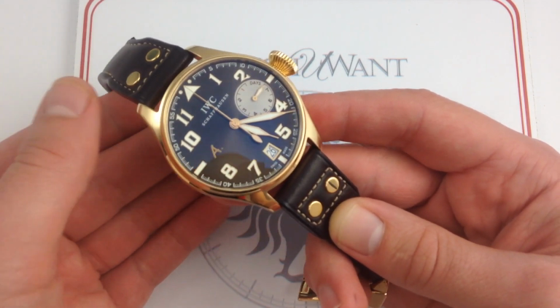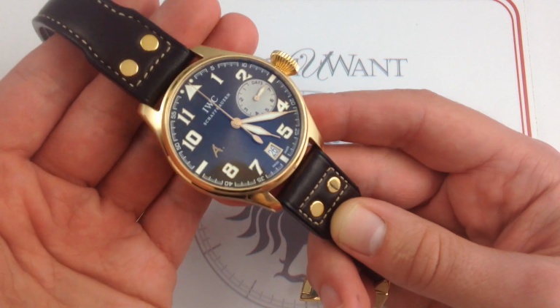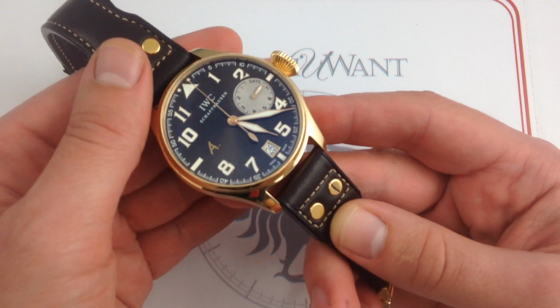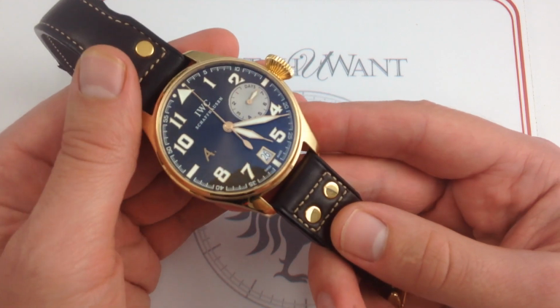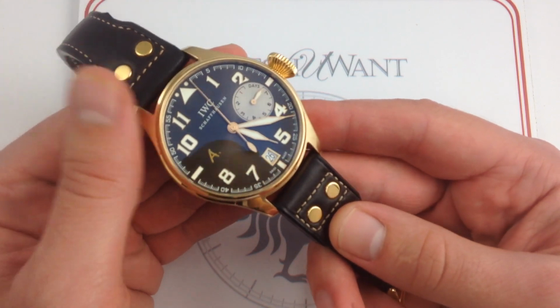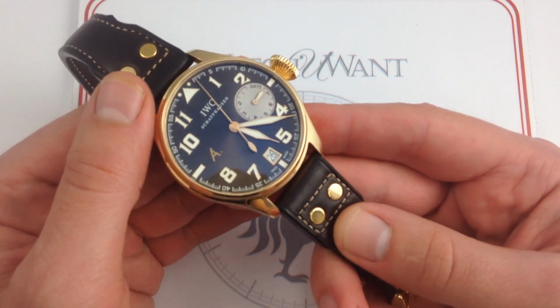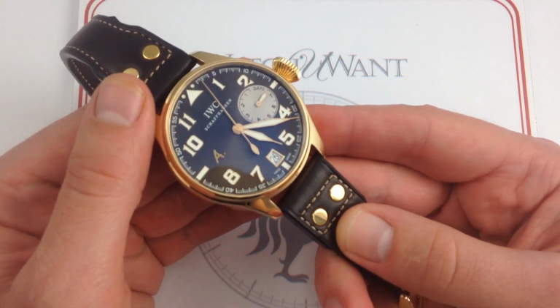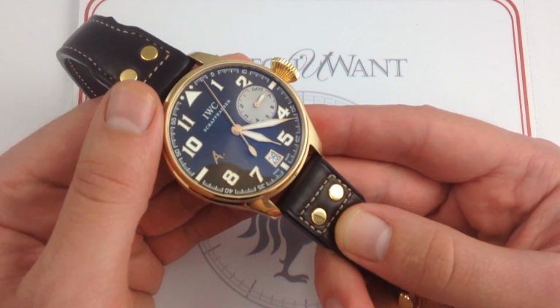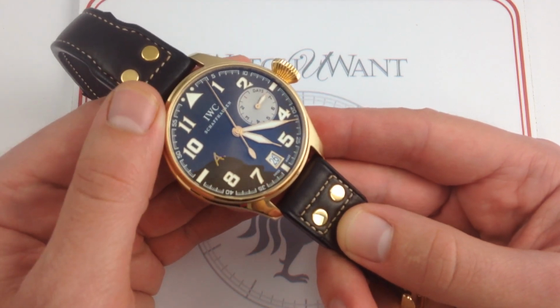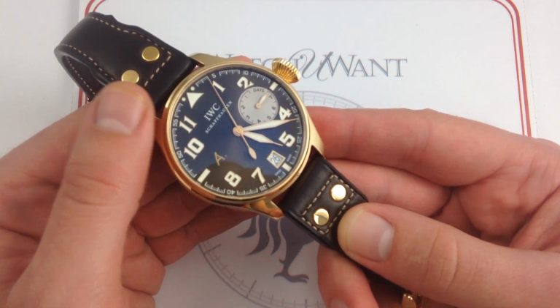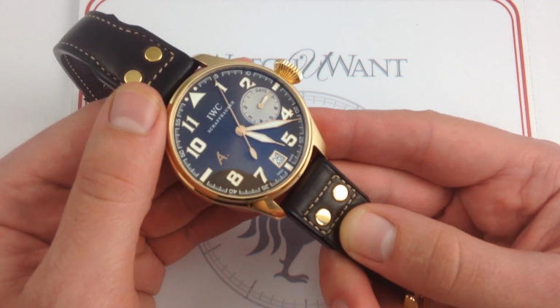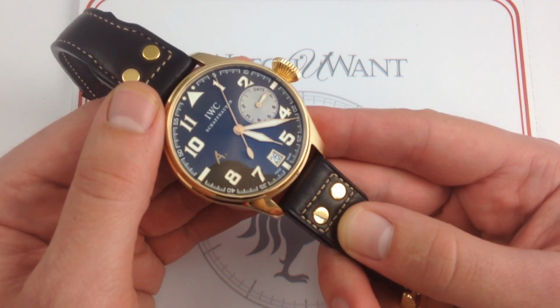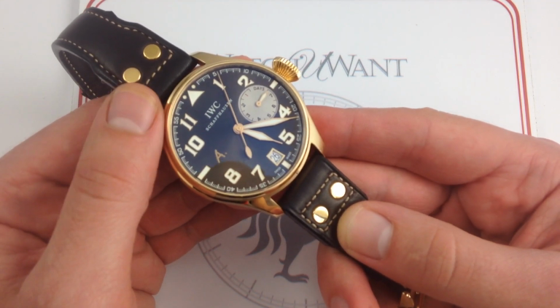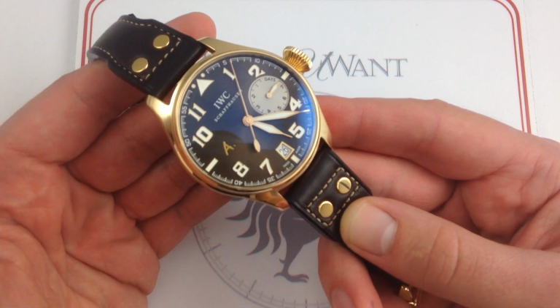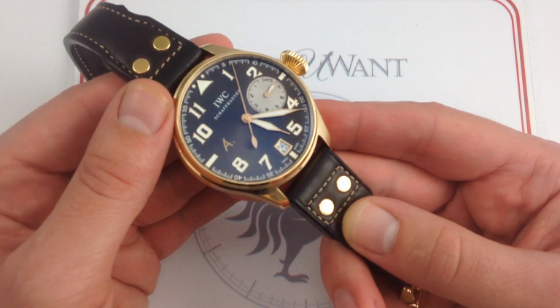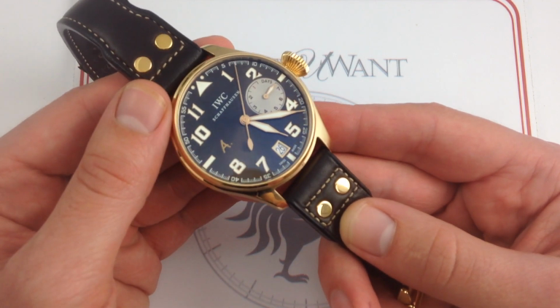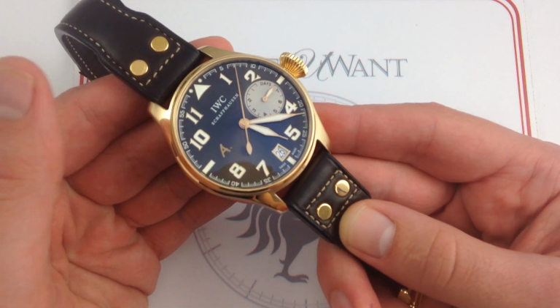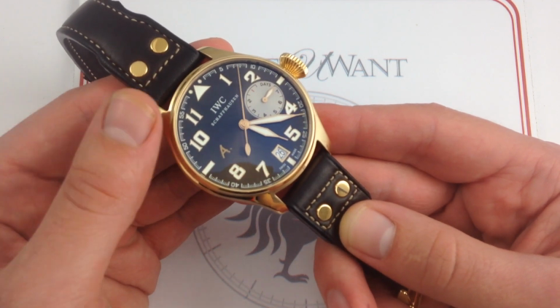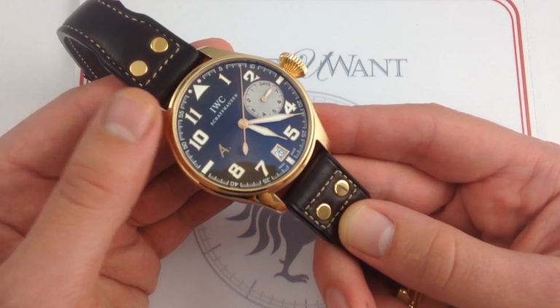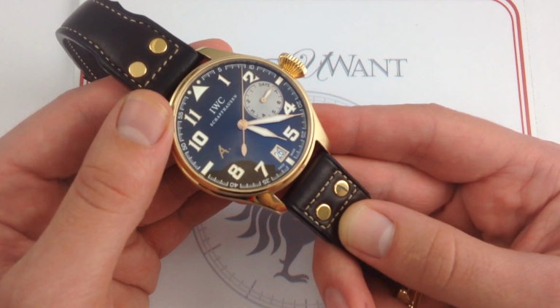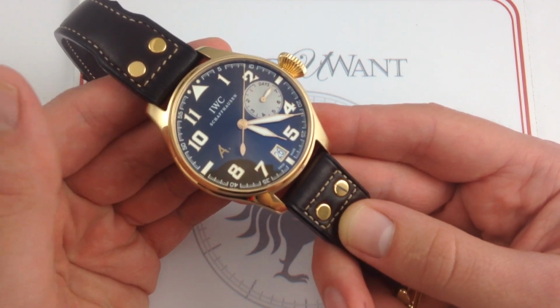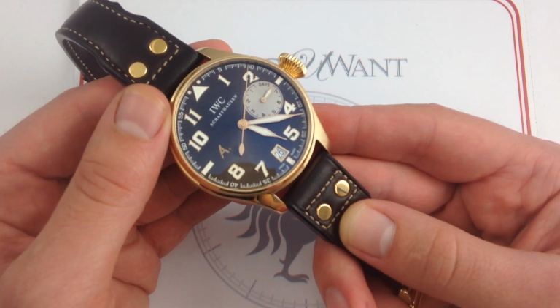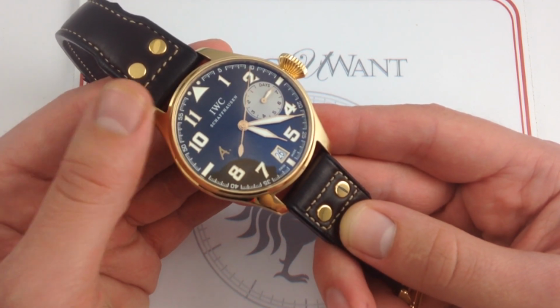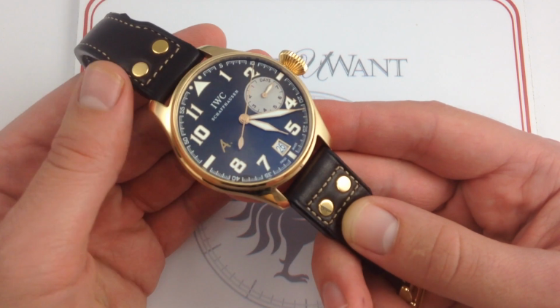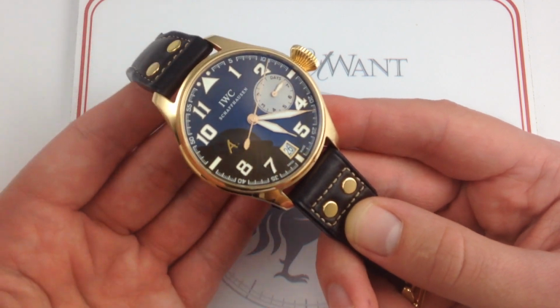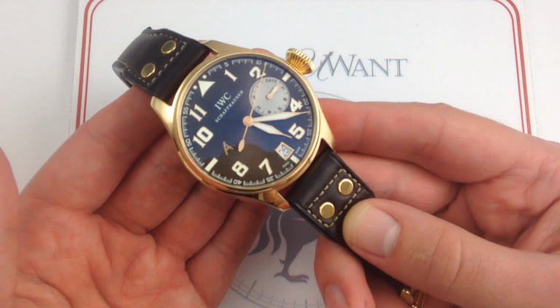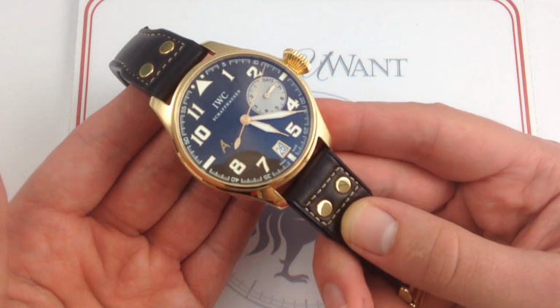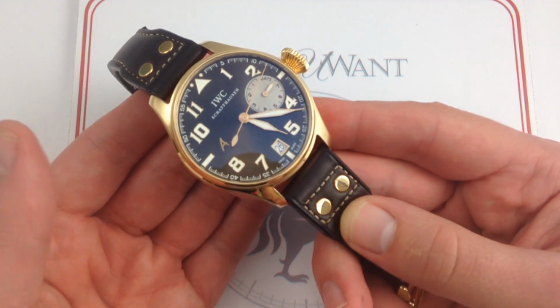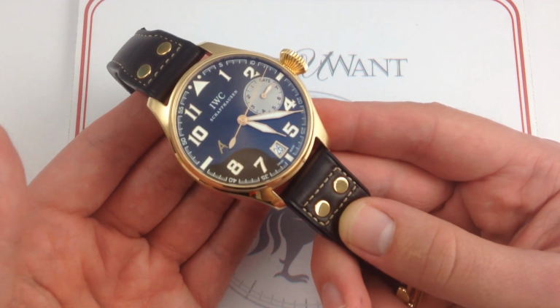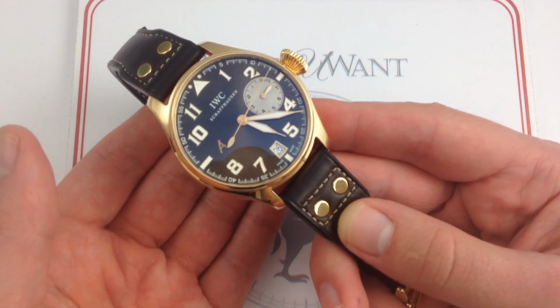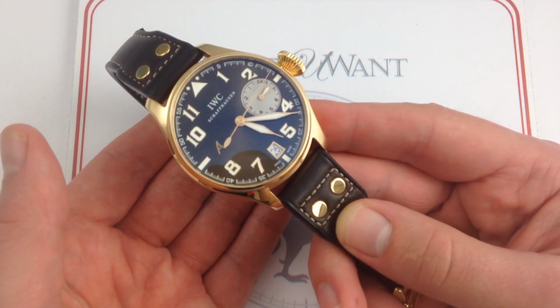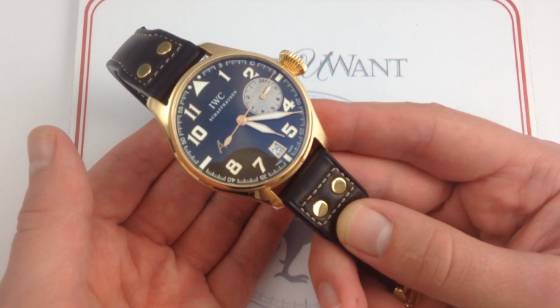Everything about this IWC Big Pilot's watch, Saint-Exupéry, reference 5,421 in rose gold, speaks to luxury, refinement, and substance. It also has a fantastic backstory with the tale of the man himself.